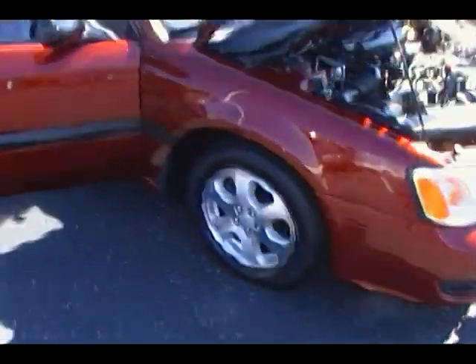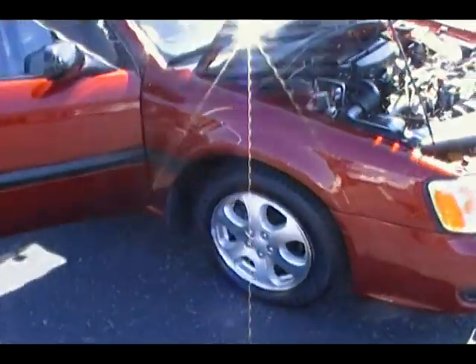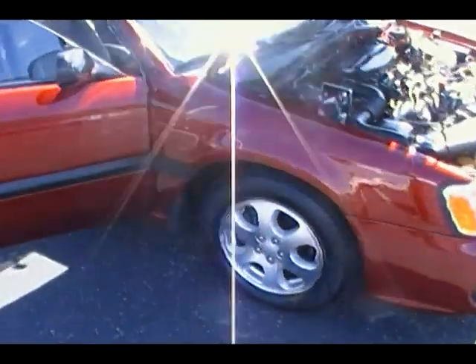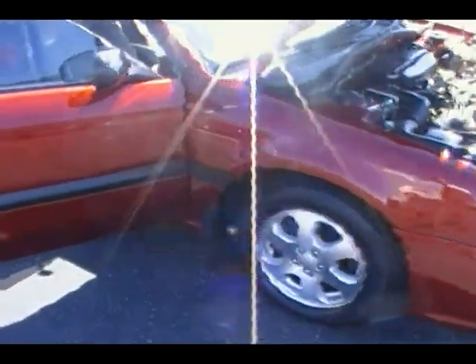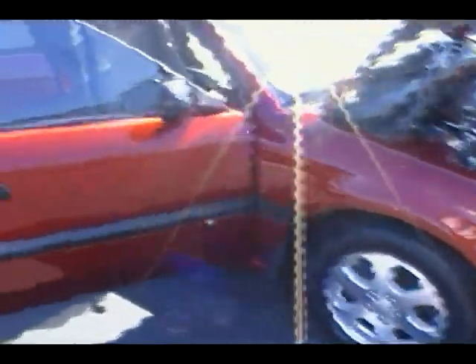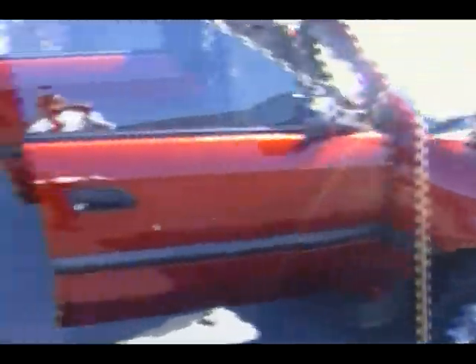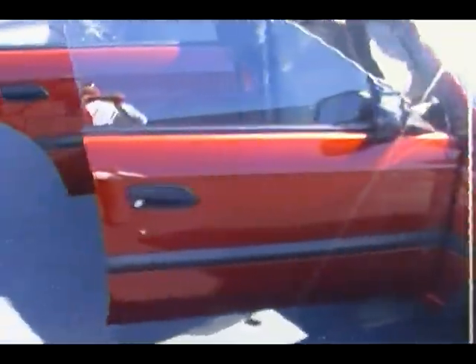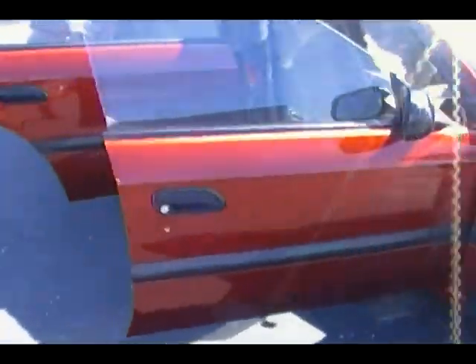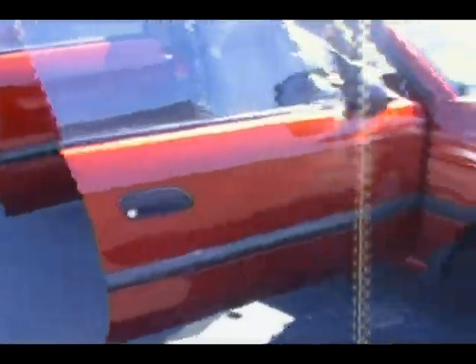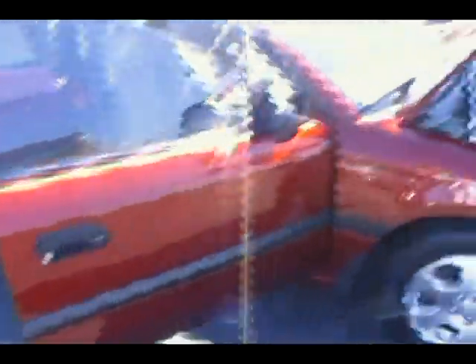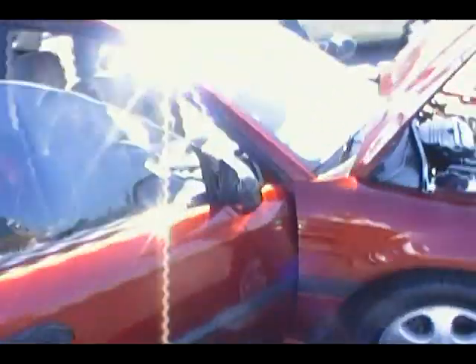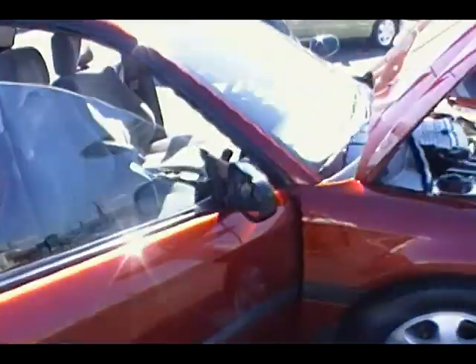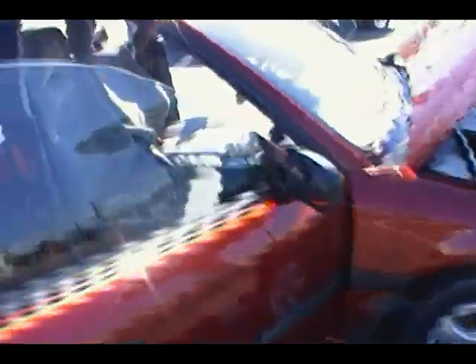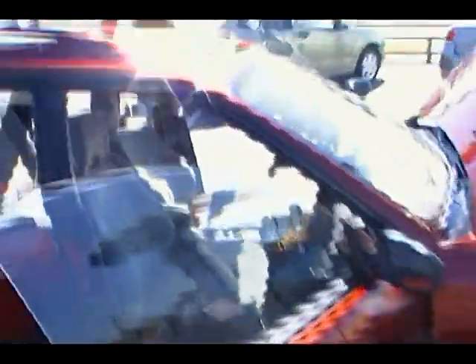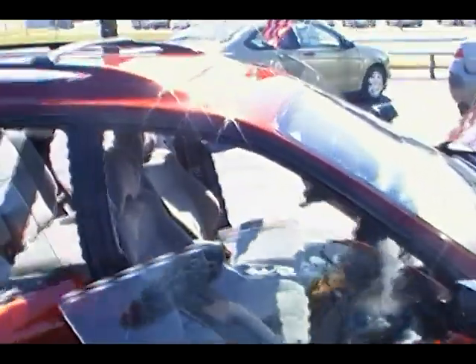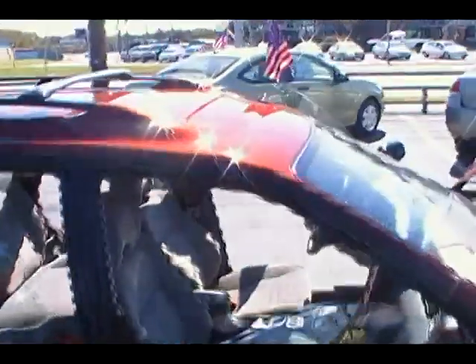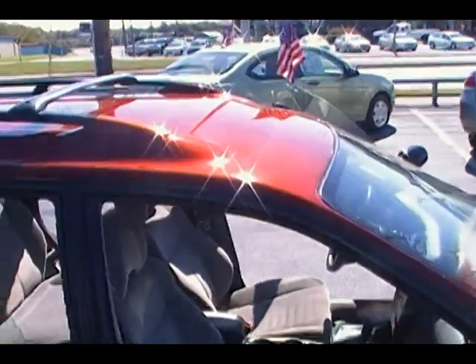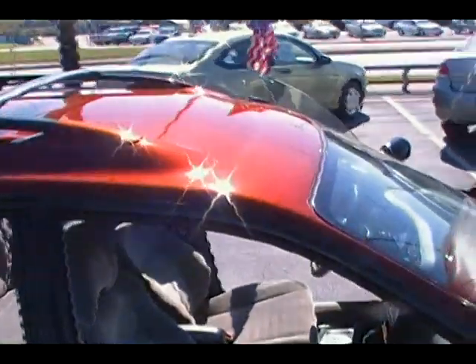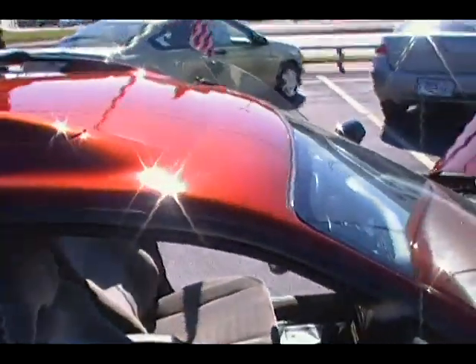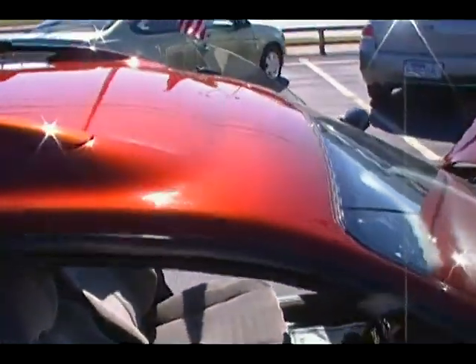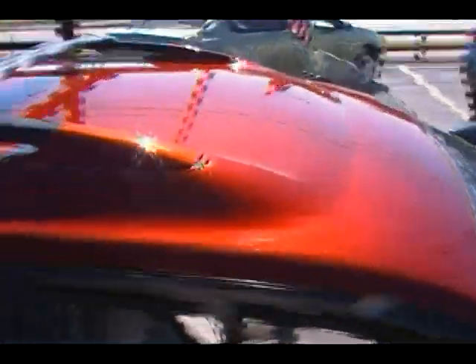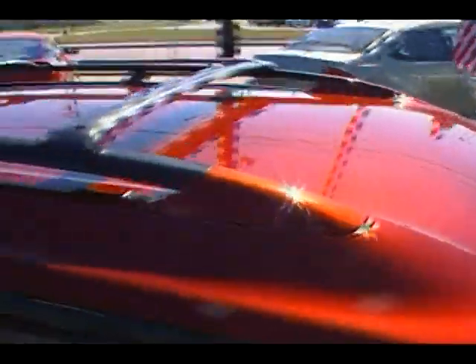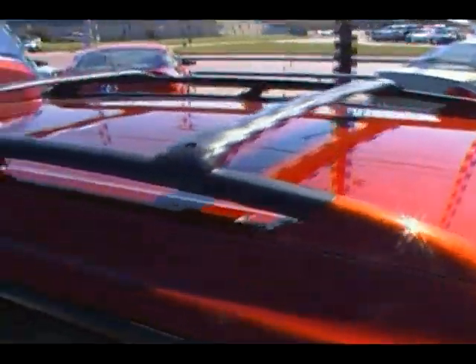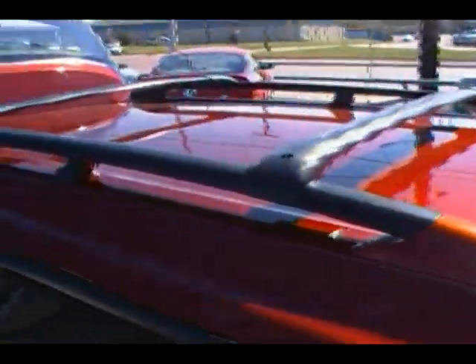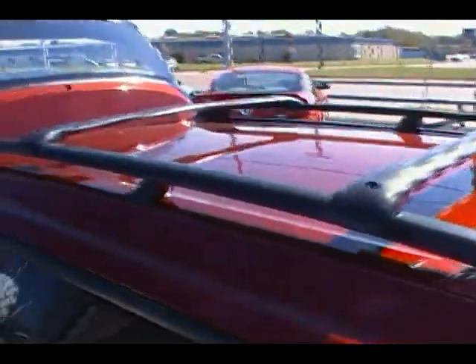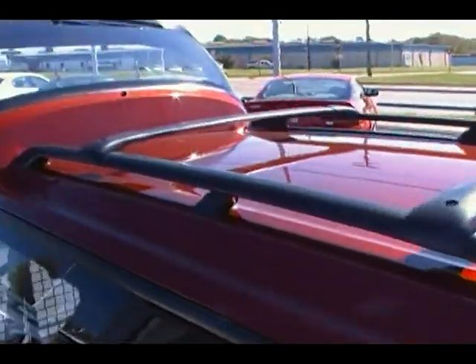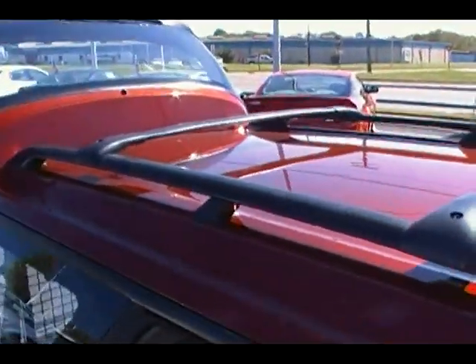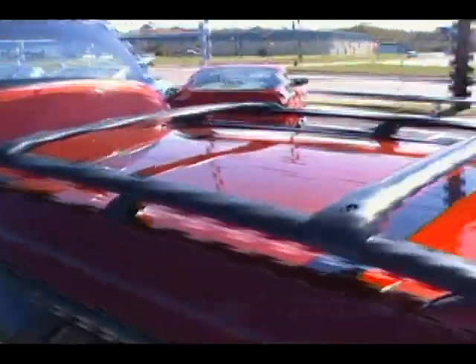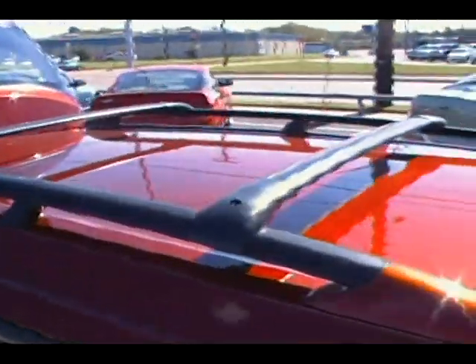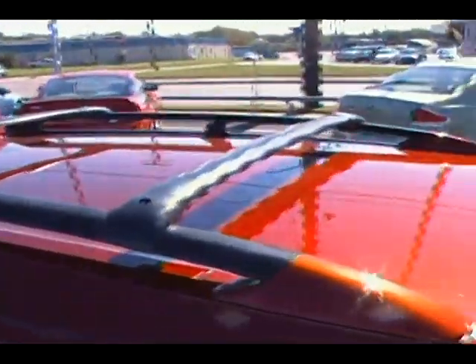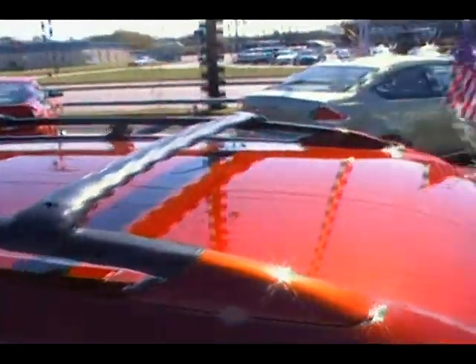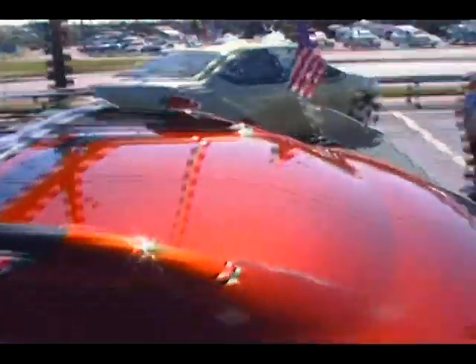Take a look at the passenger side of the car here — coming around to the door, no dings, no dents, no scratches. Take a look at the roof while we're up here — look how clean it is. The roof racks are adjustable.